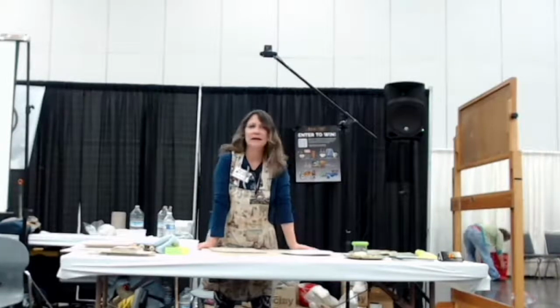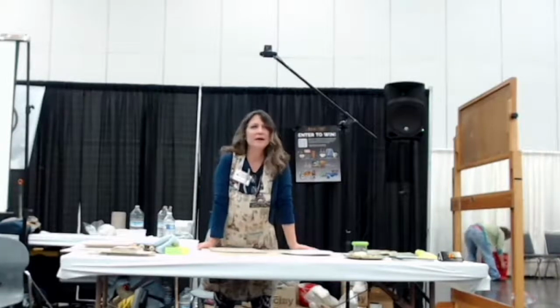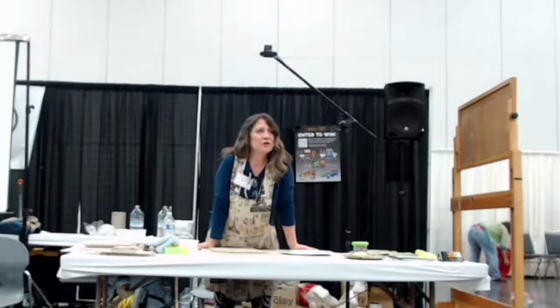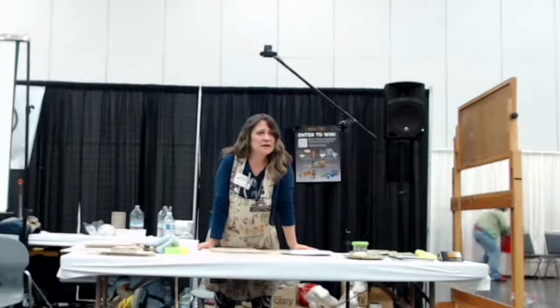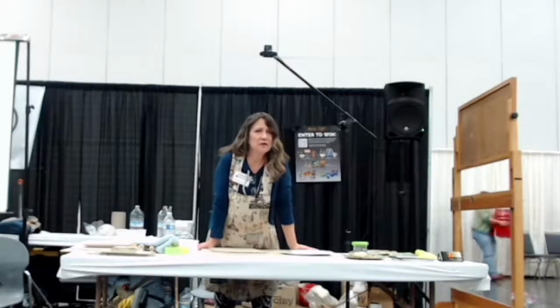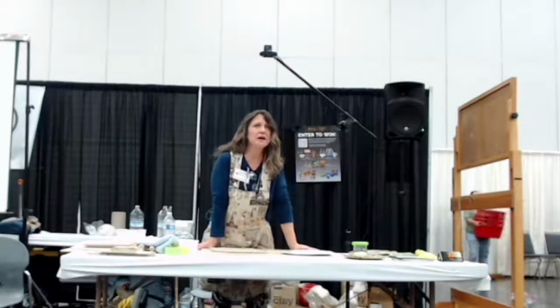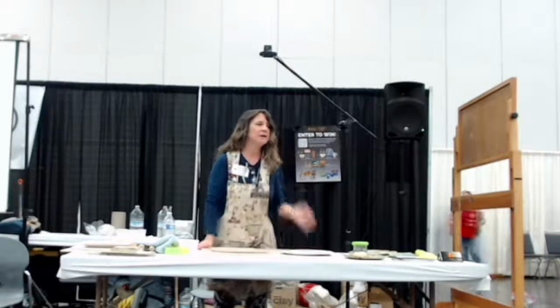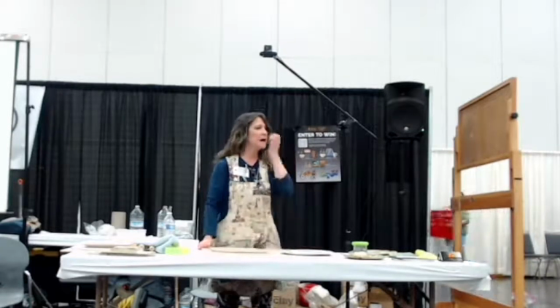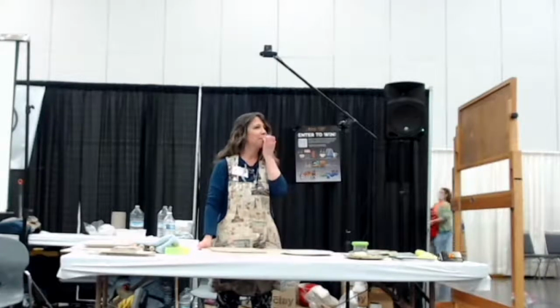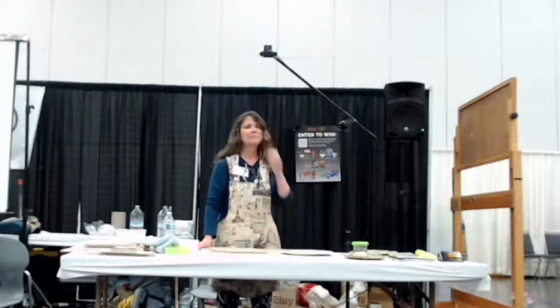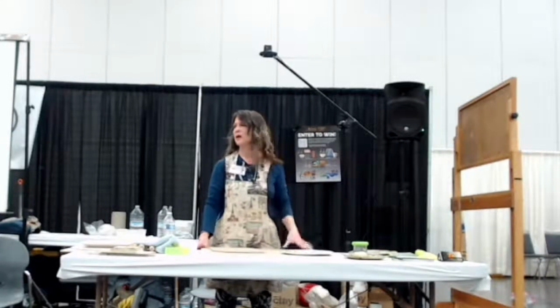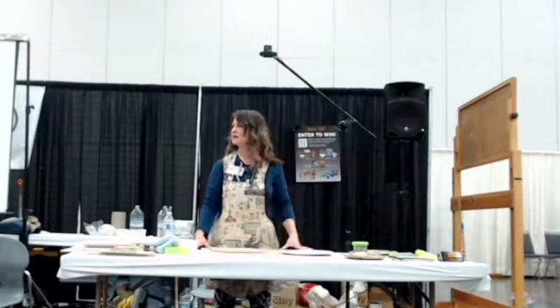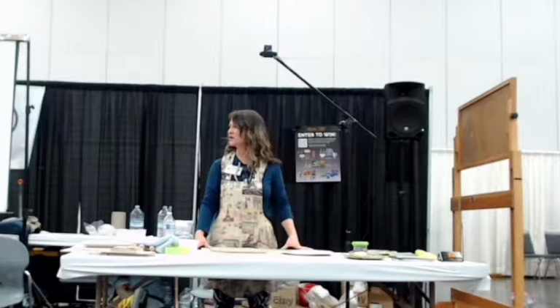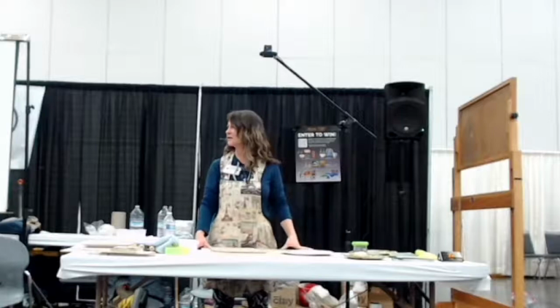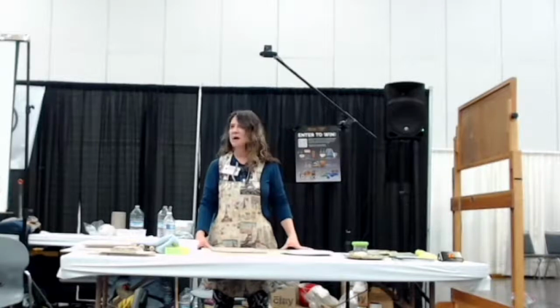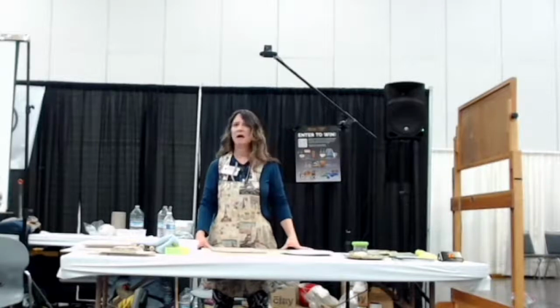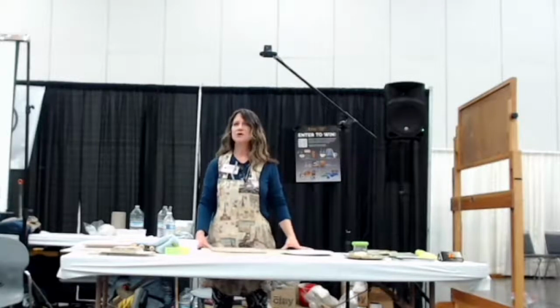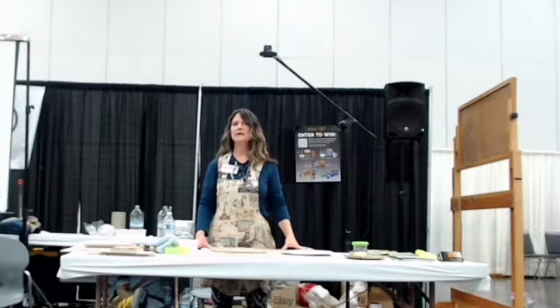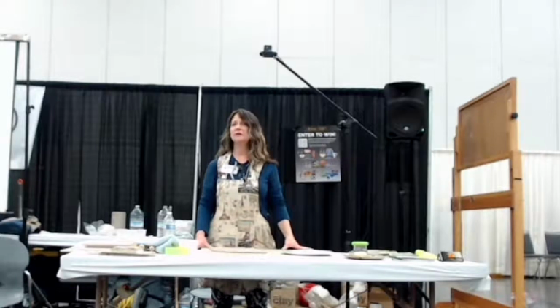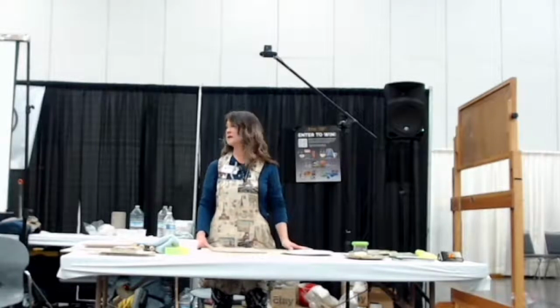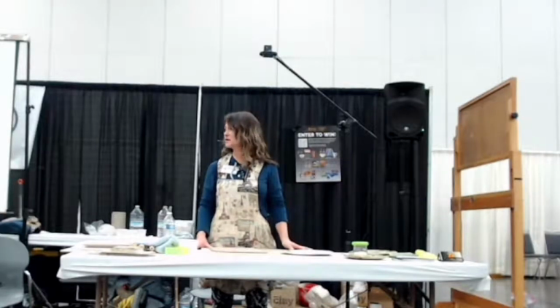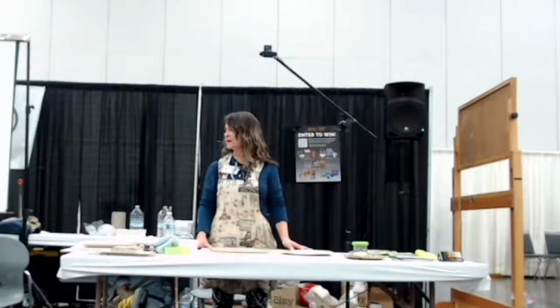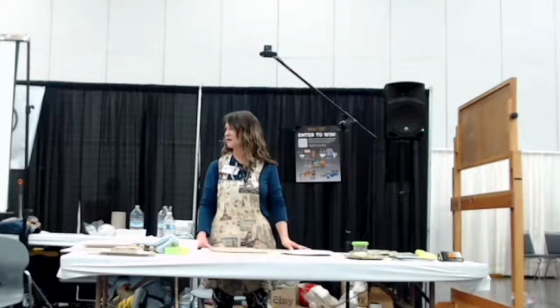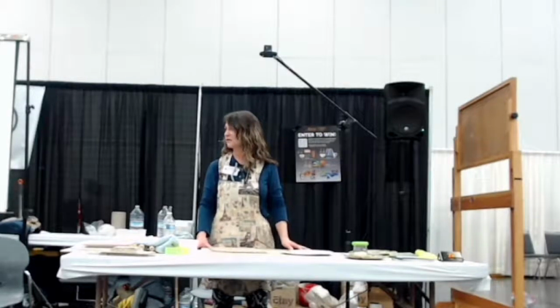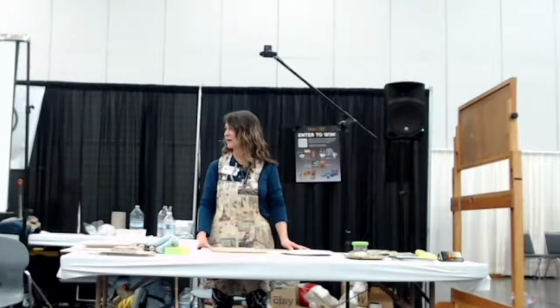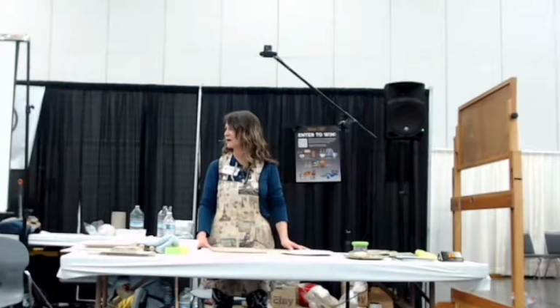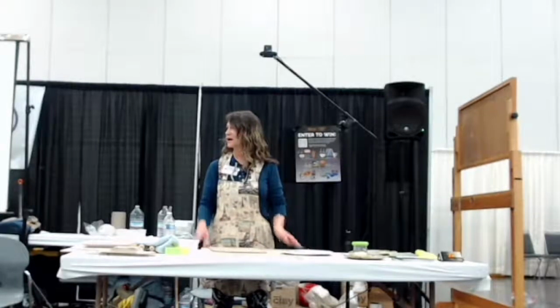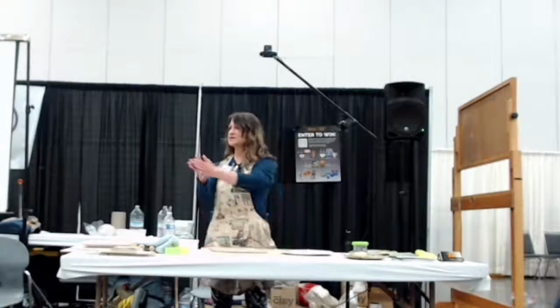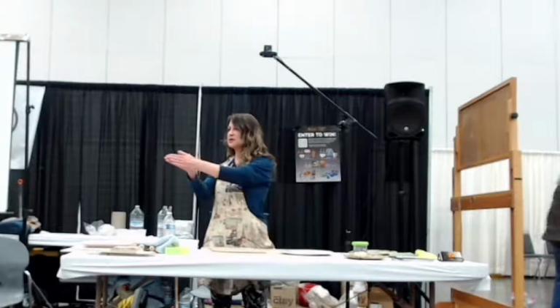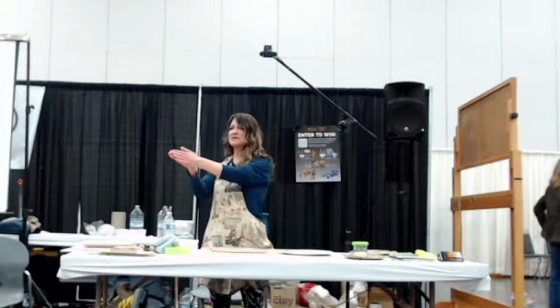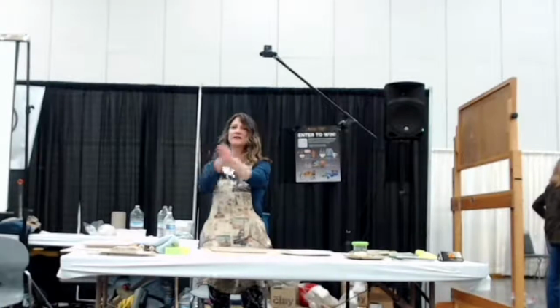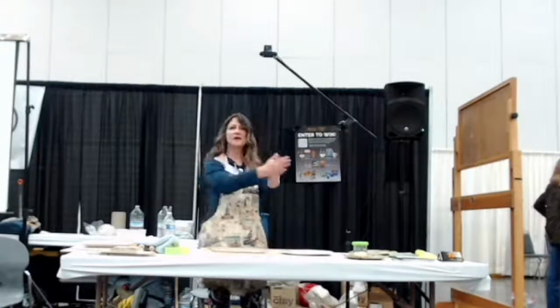Hello, thanks everyone for coming — nice crowd. I just want to give you a little bit of history about myself, and I've got some students here, thank you for coming.